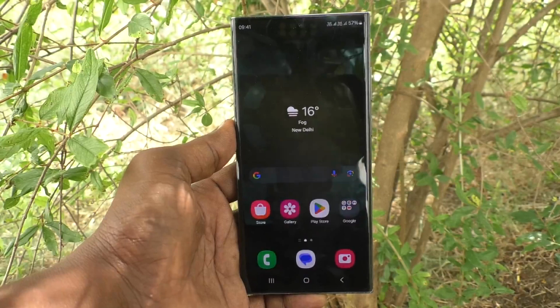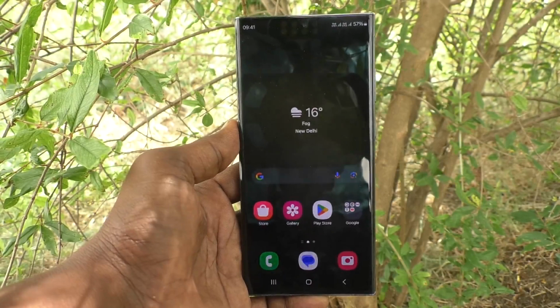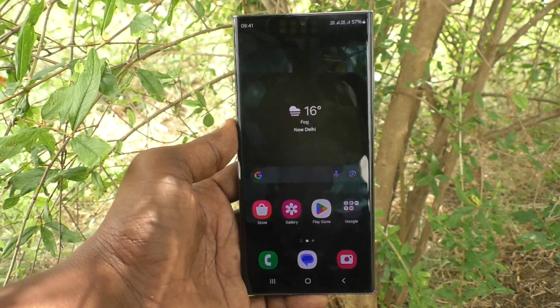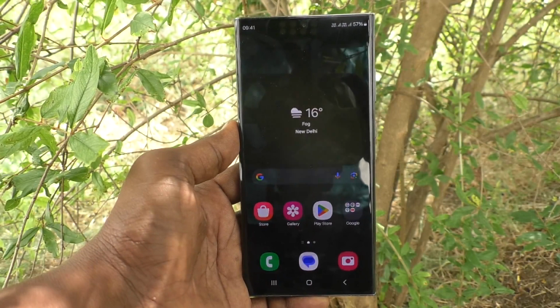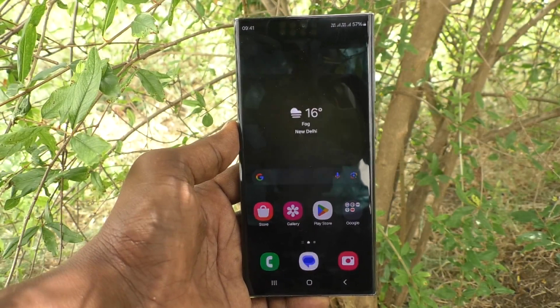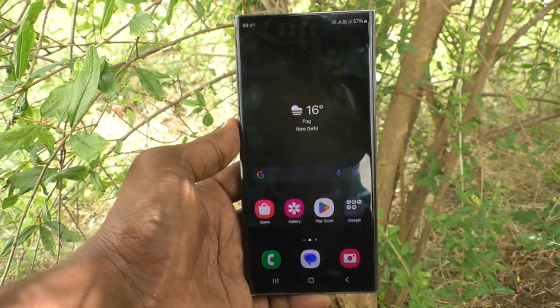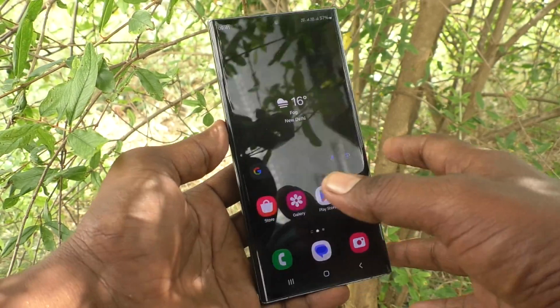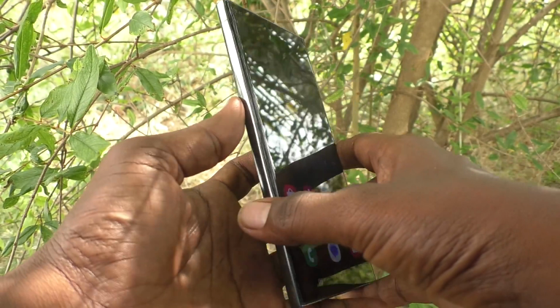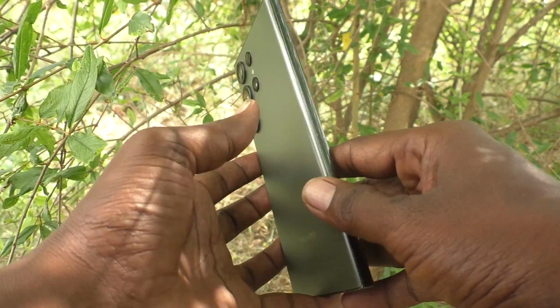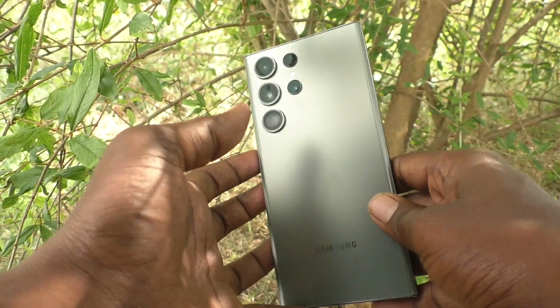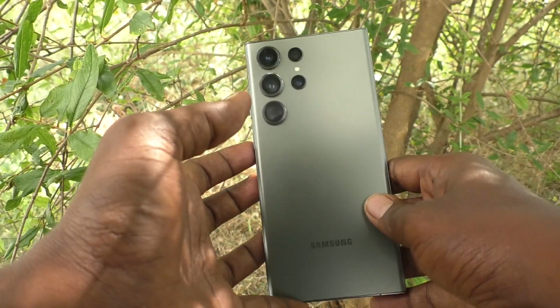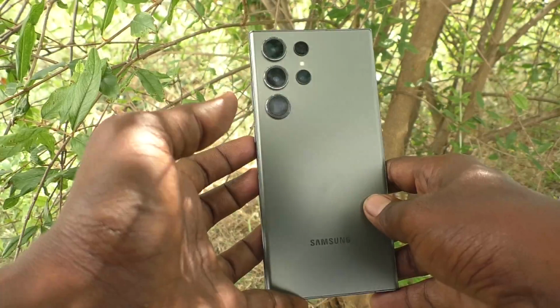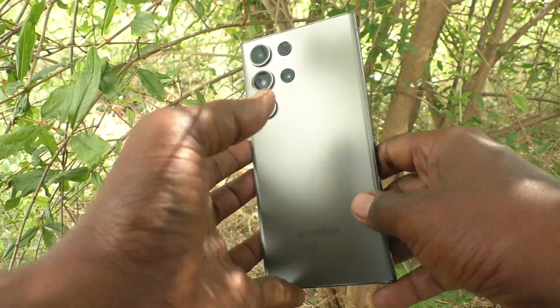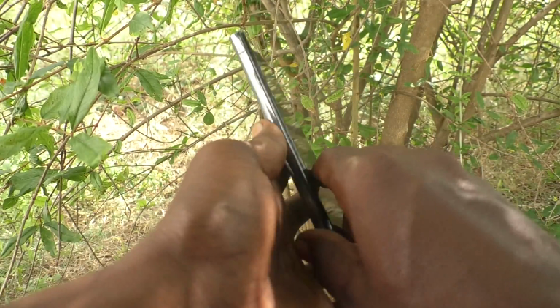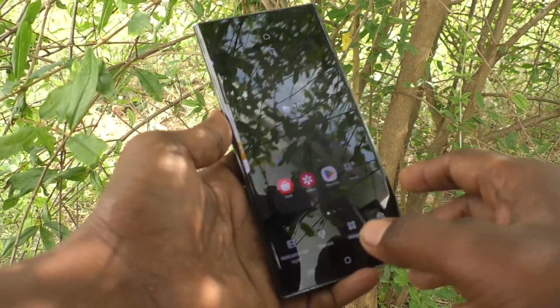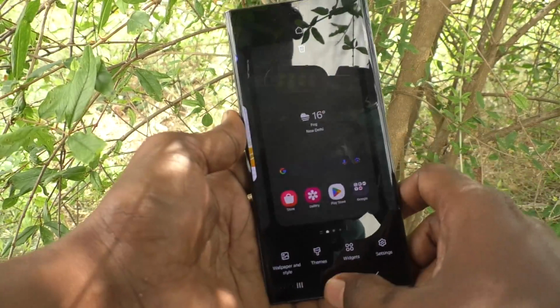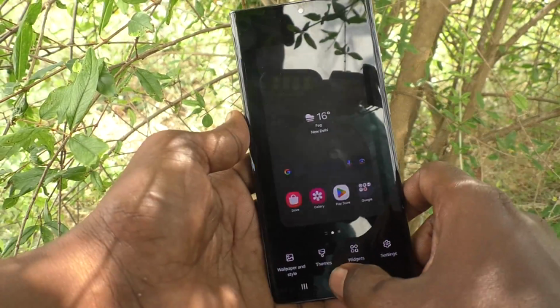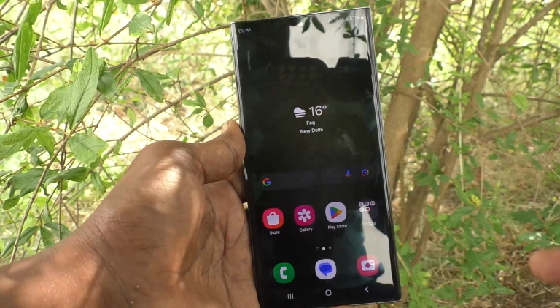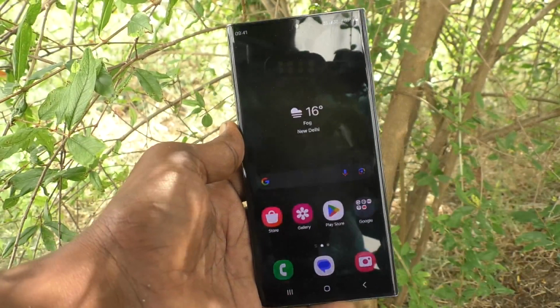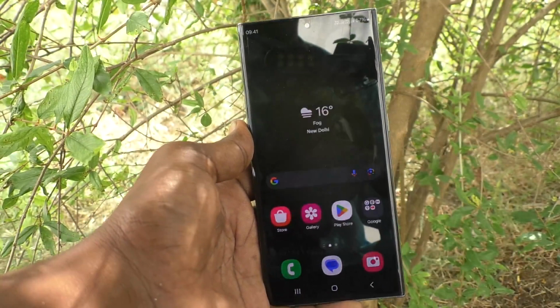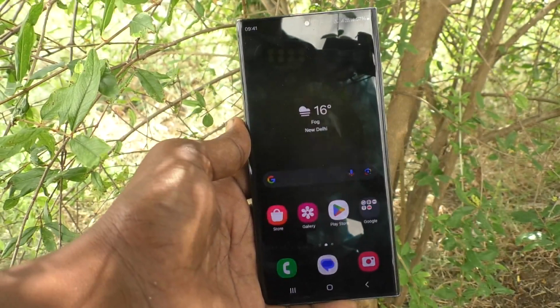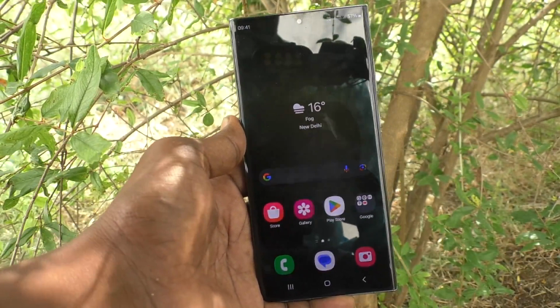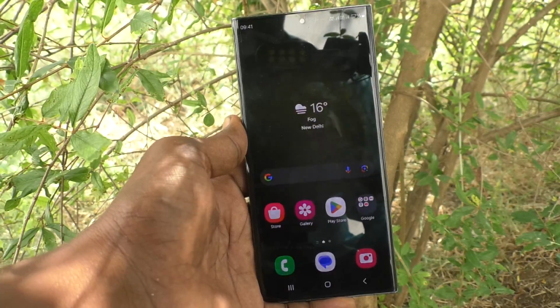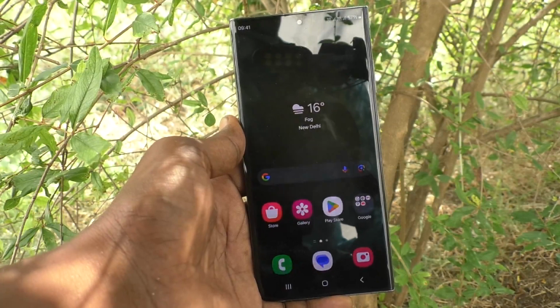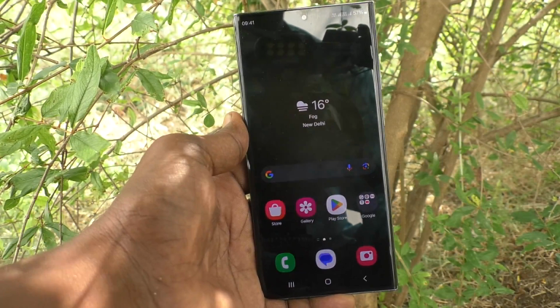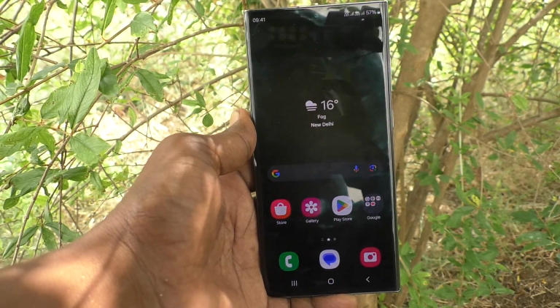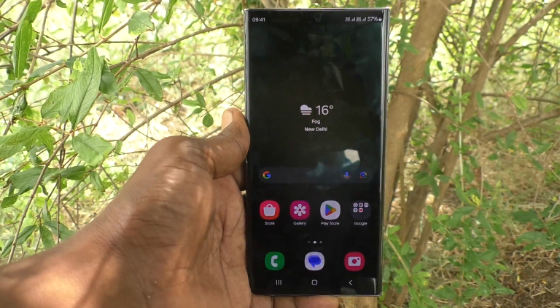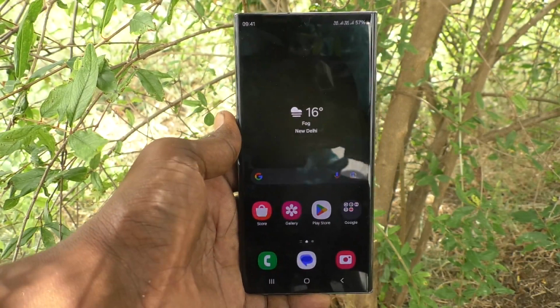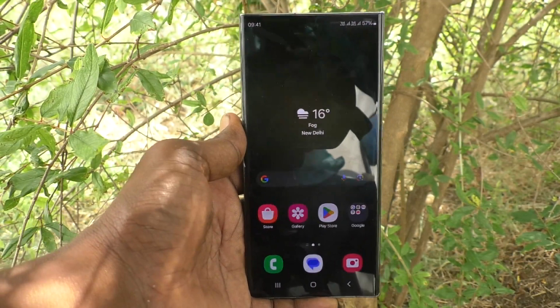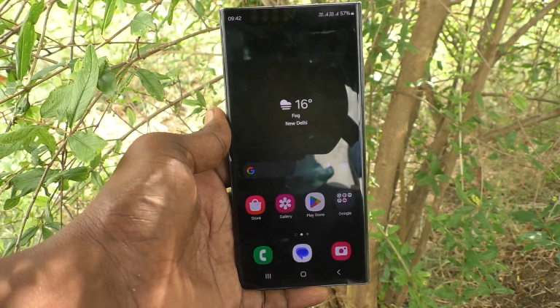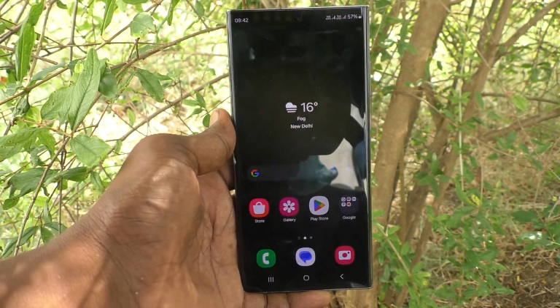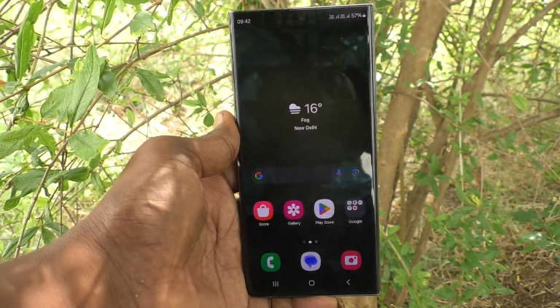Hi friends, welcome to Five Minutes Tech YouTube channel. Here is the Samsung Galaxy S23 Ultra smartphone. In this video you will learn how to fix SIM card not detected, not working problem in your Samsung Galaxy S23 Ultra.